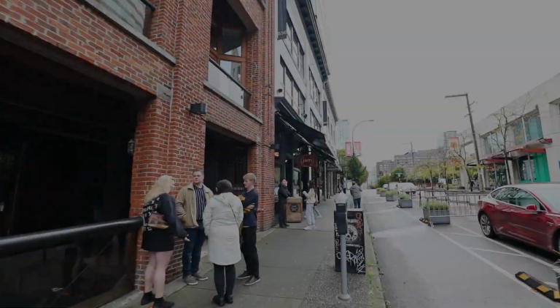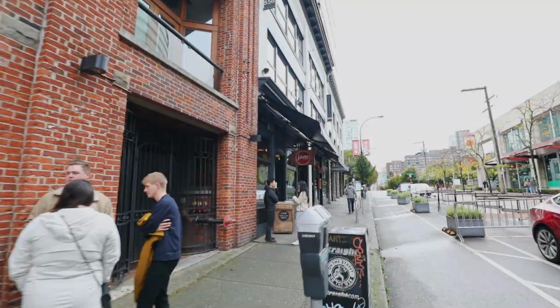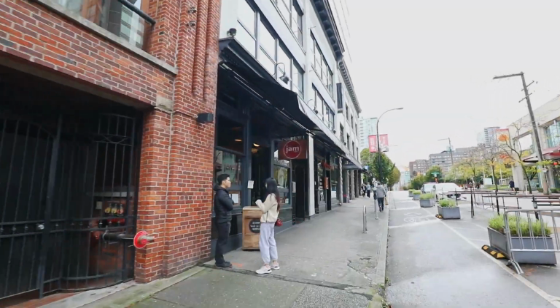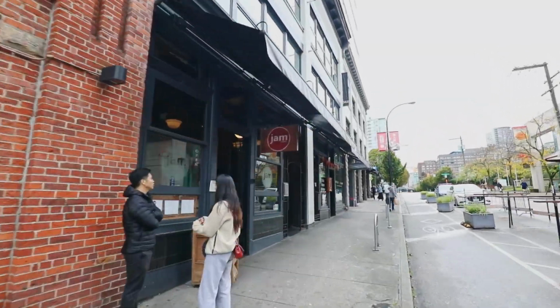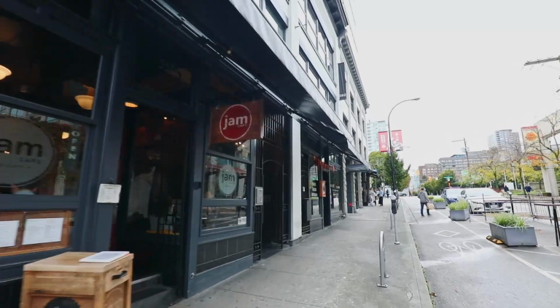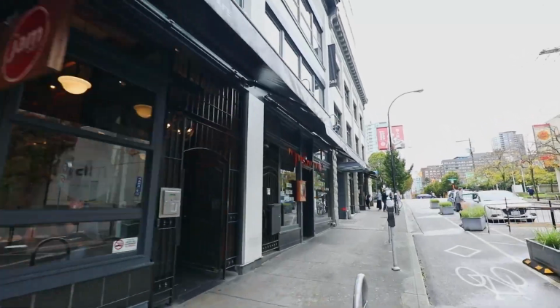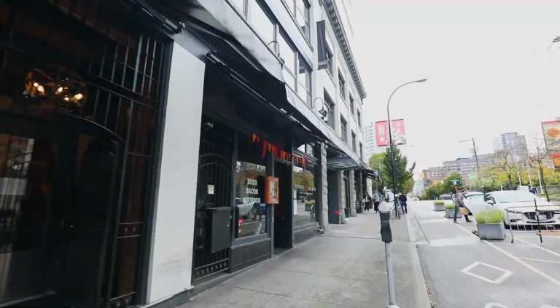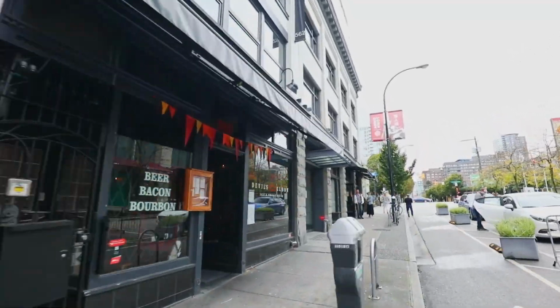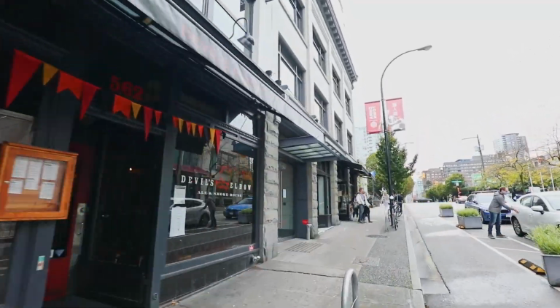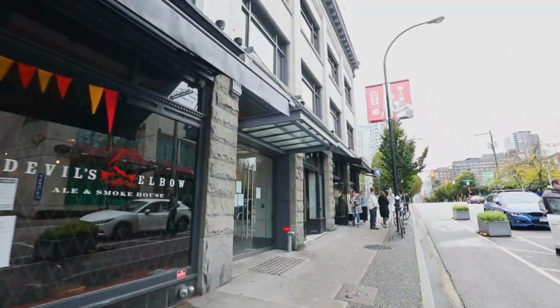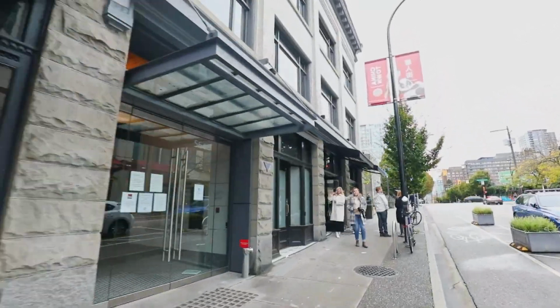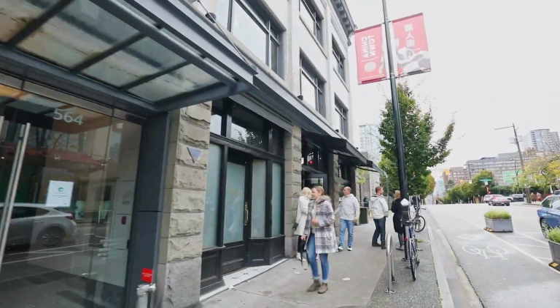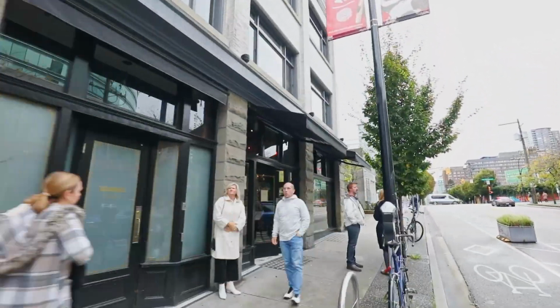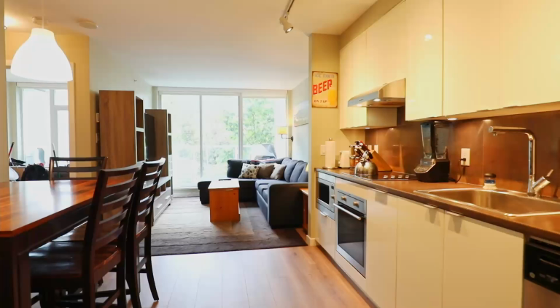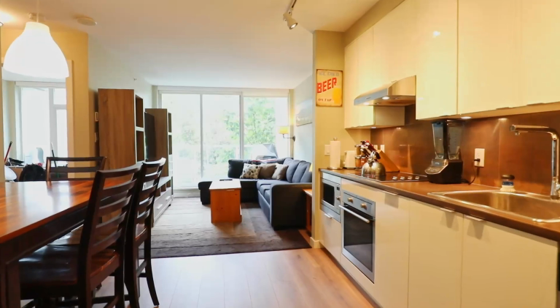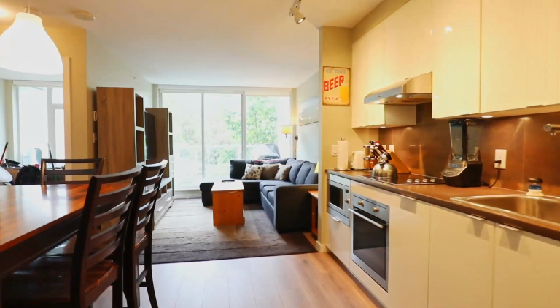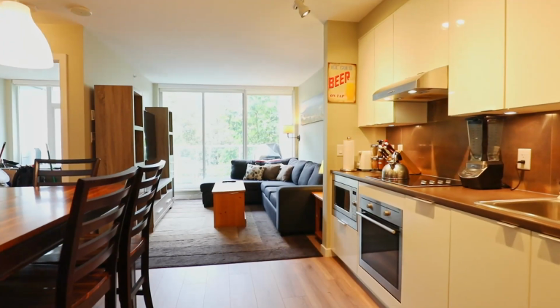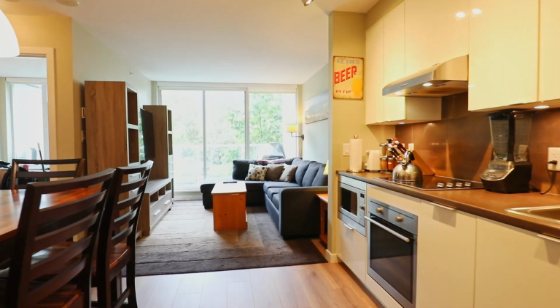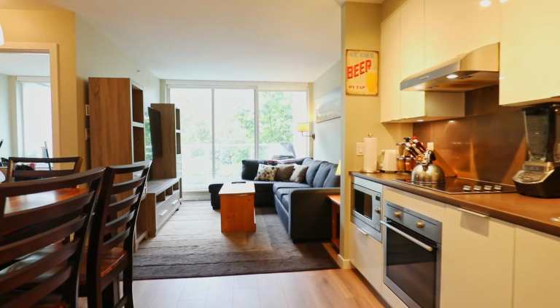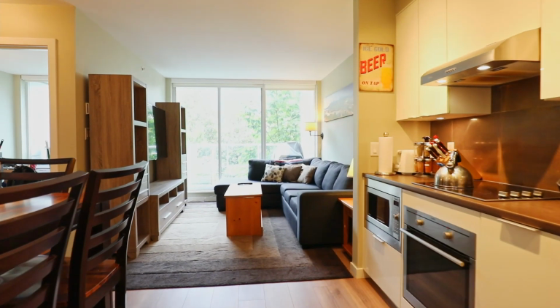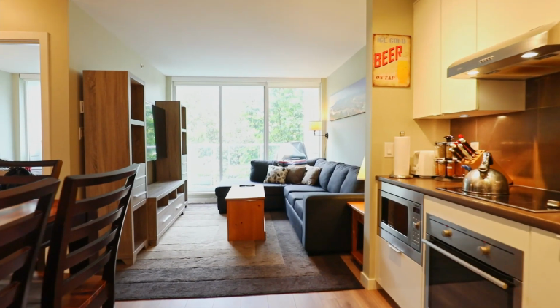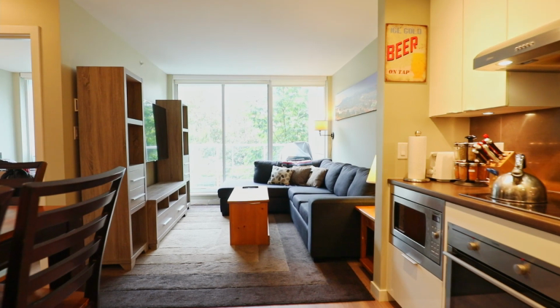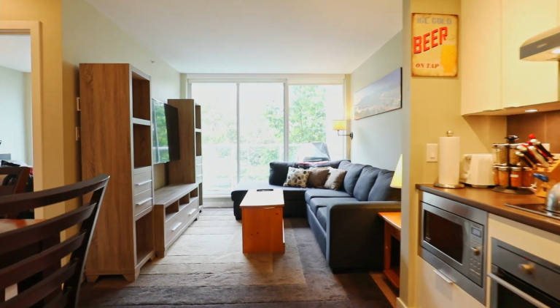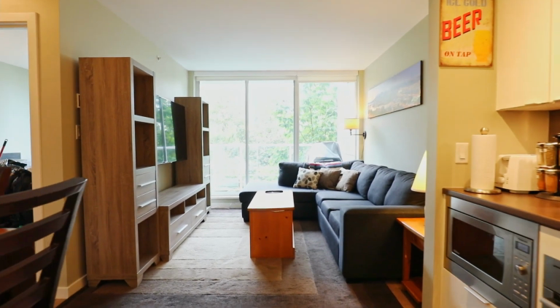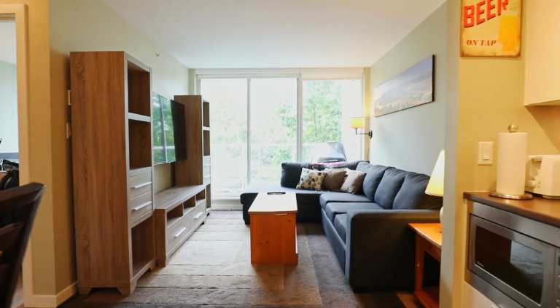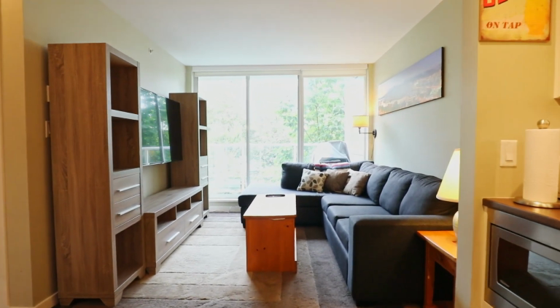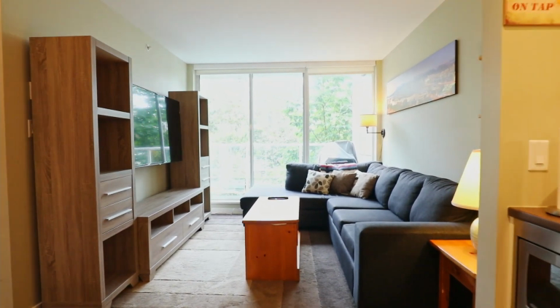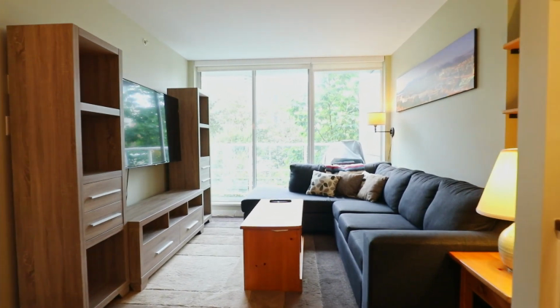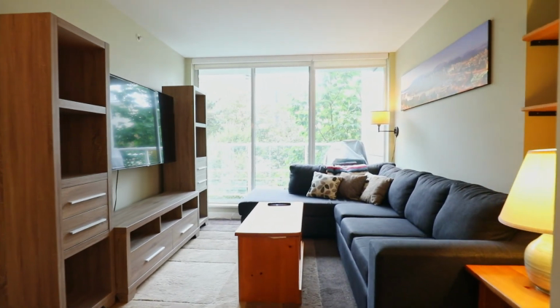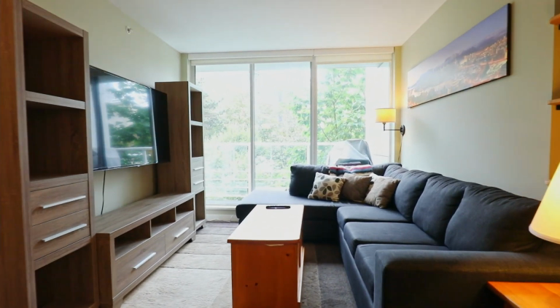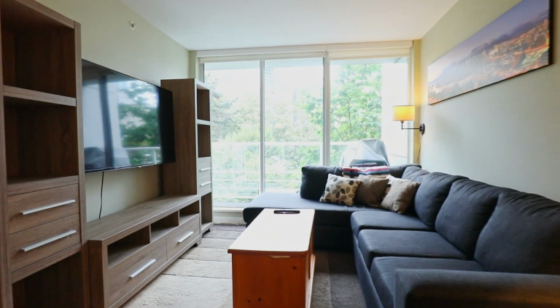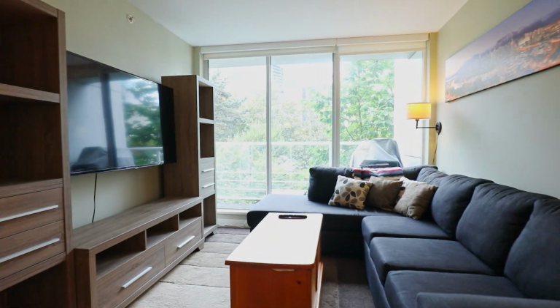Unit 308 at 161 West Georgia is furnished and currently rented until December 31st, 2021 for $2,080 per month, and the tenants would like to stay.